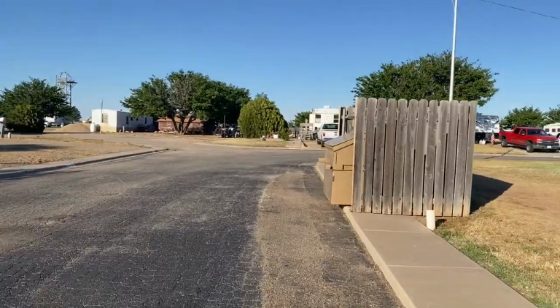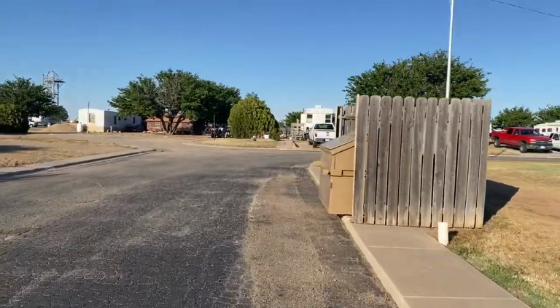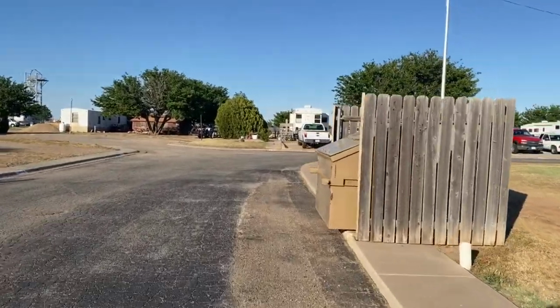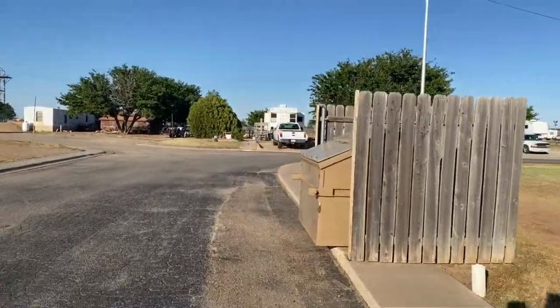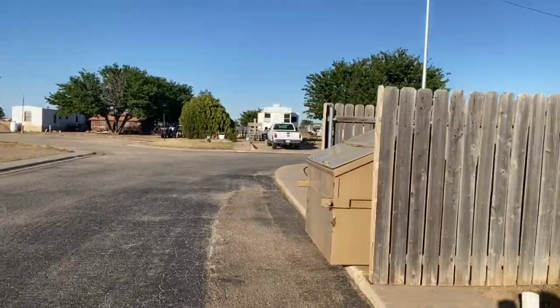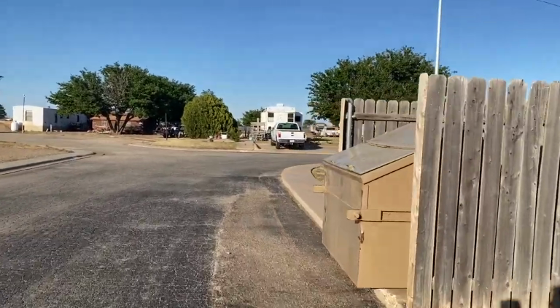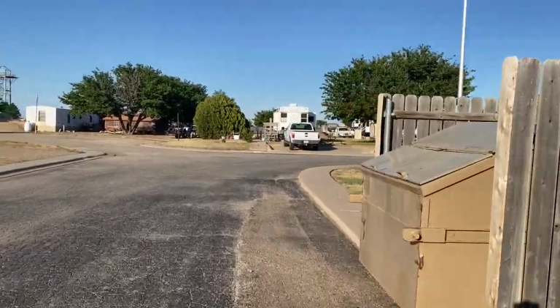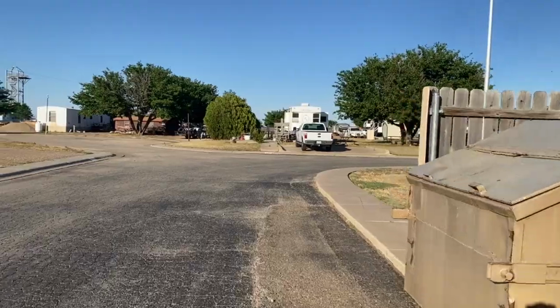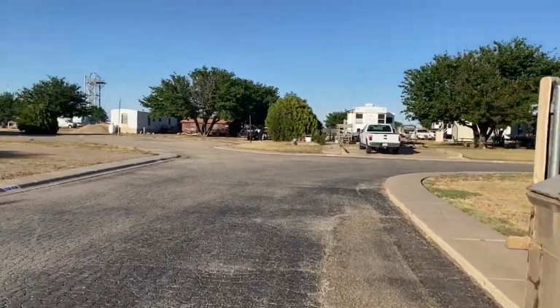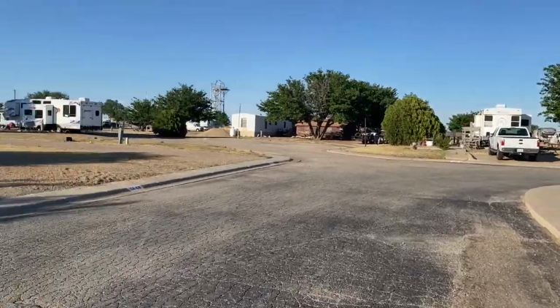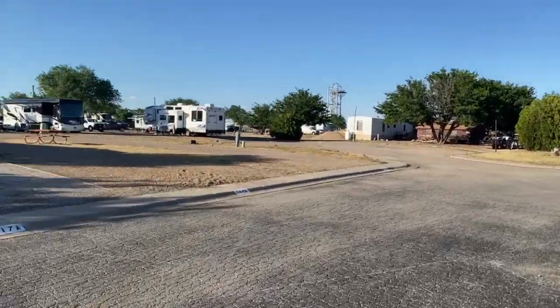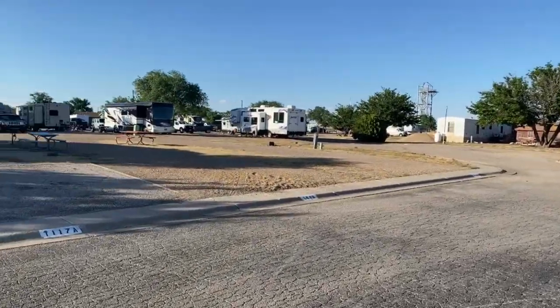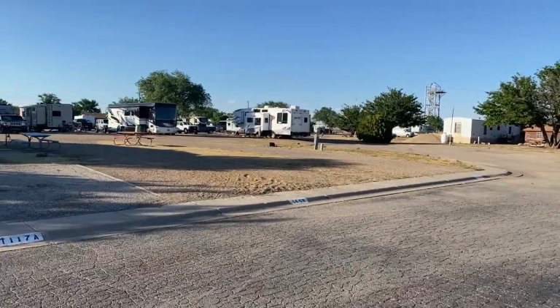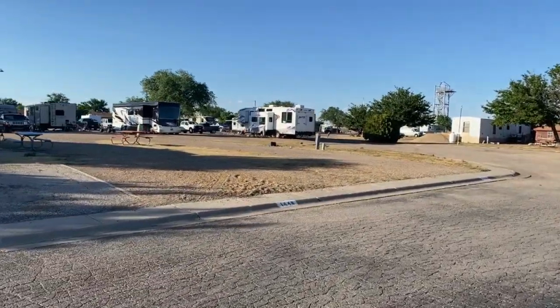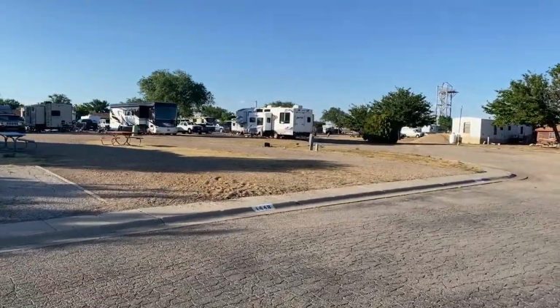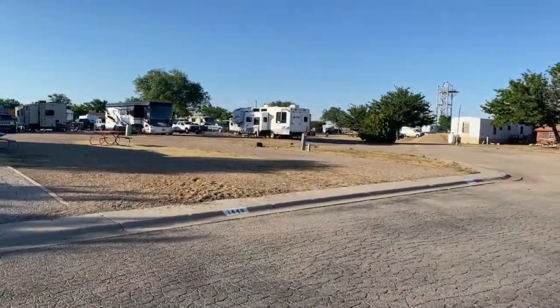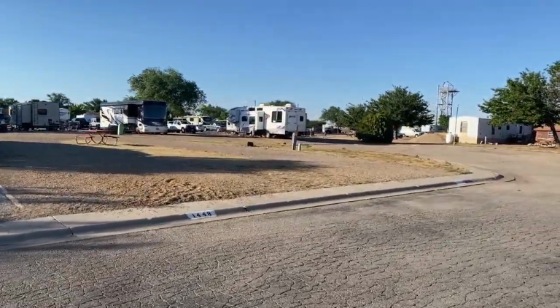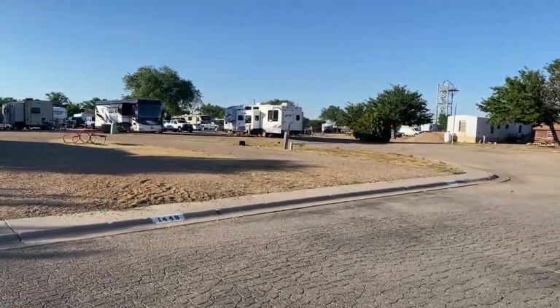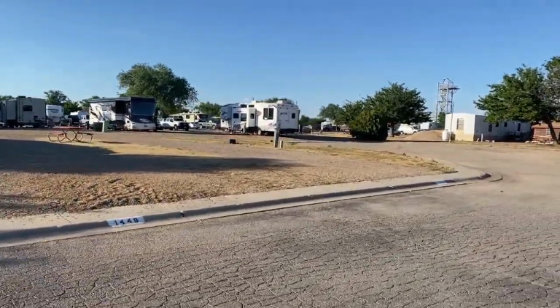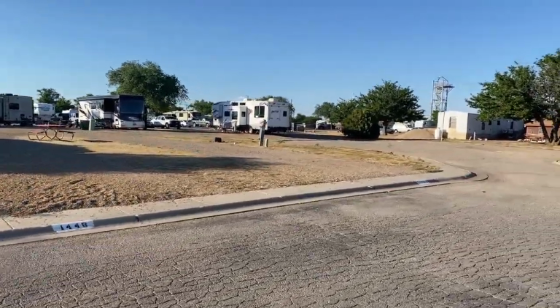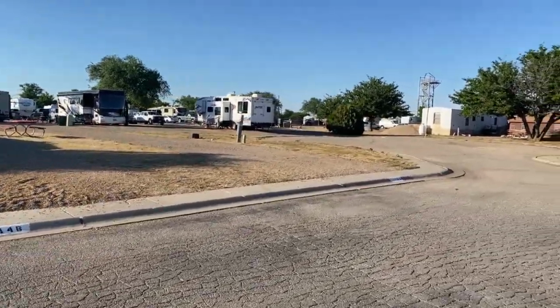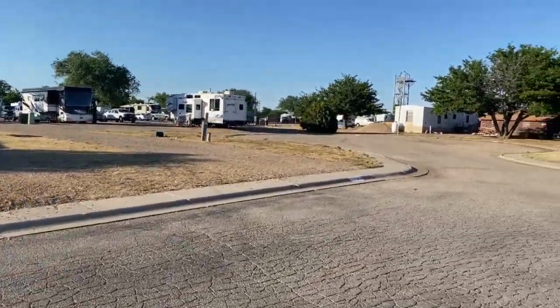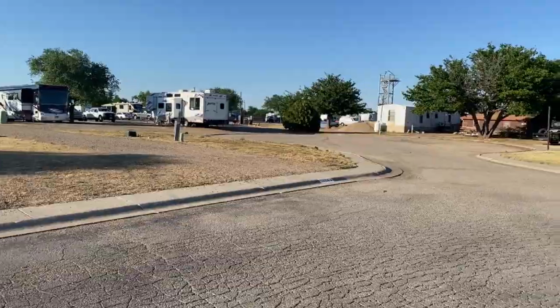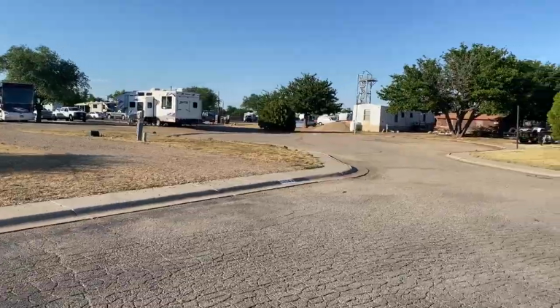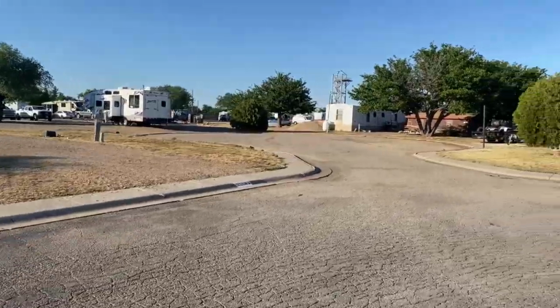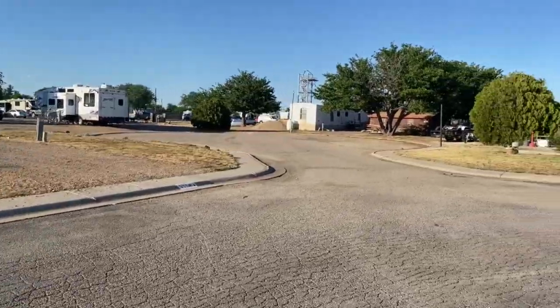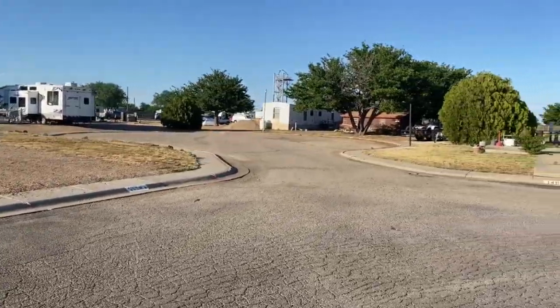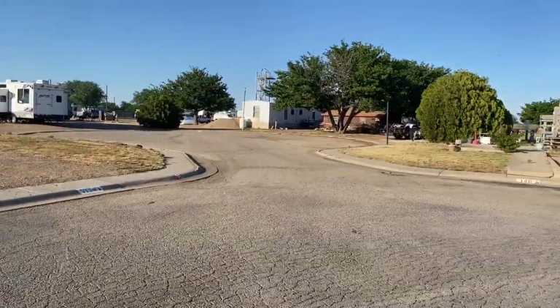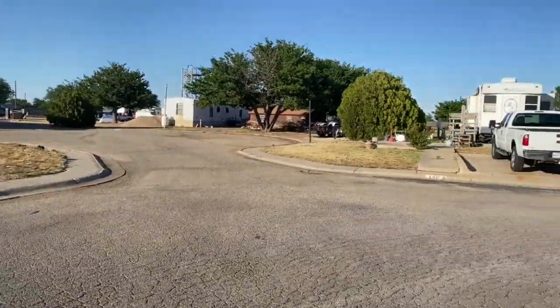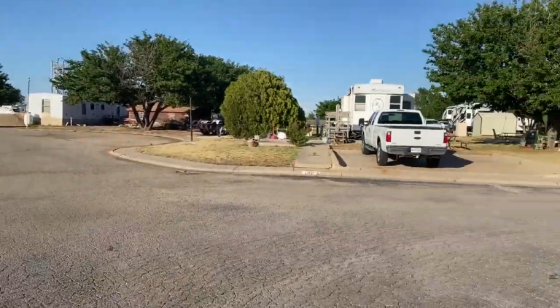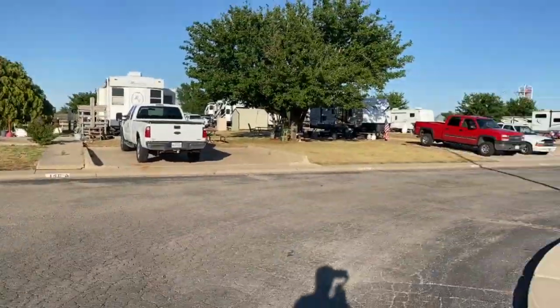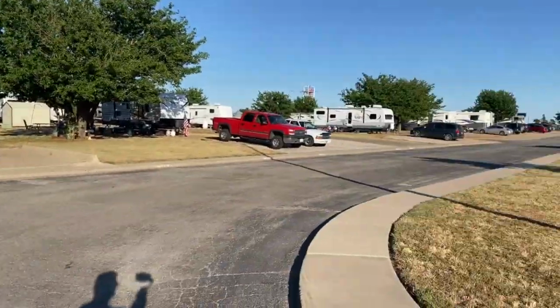The office has a small gift shop and sells RV supplies. The park offers complimentary coffee and donuts from 8 to 9:30 am. DVD rentals are also available in the office.